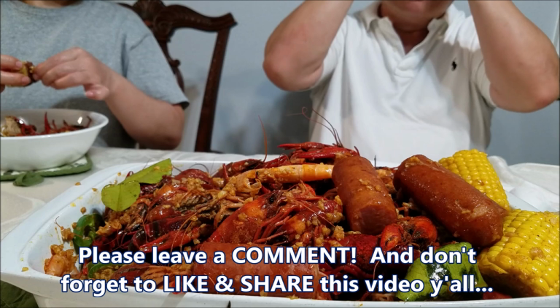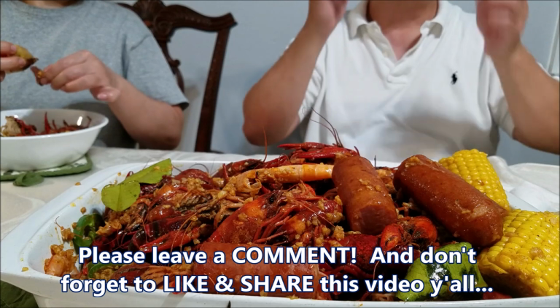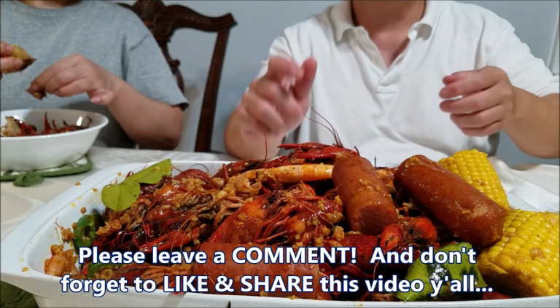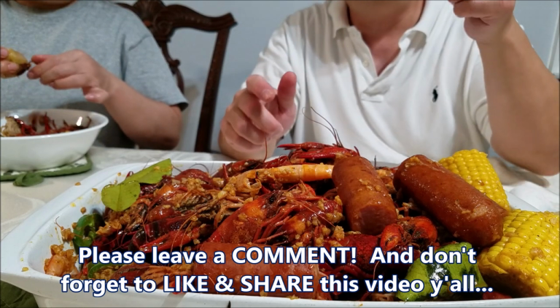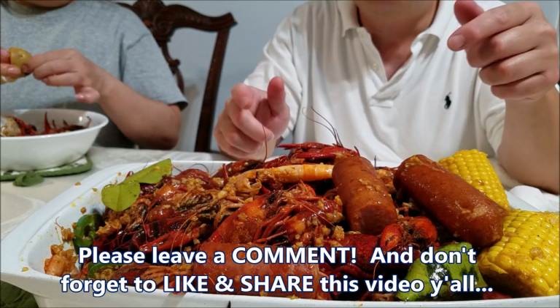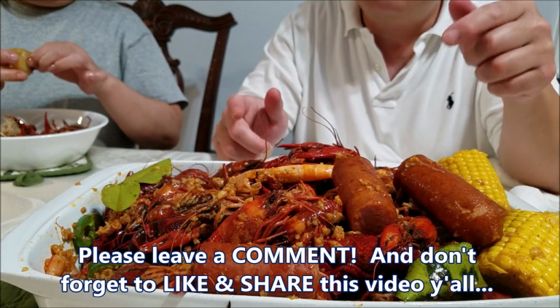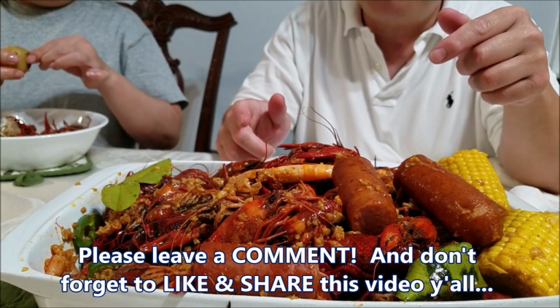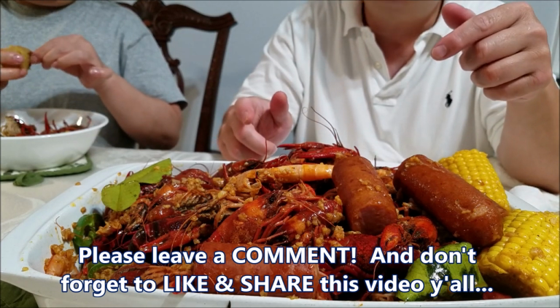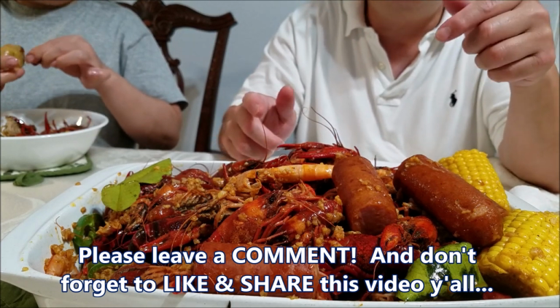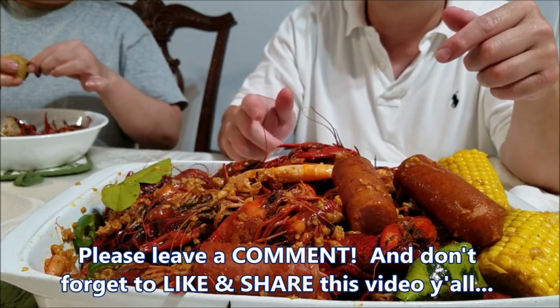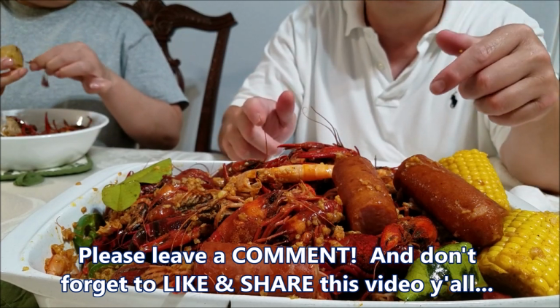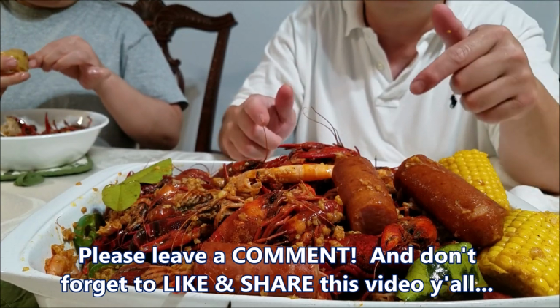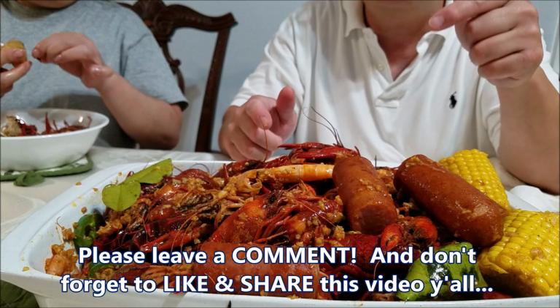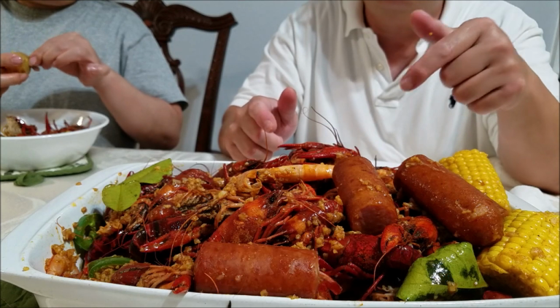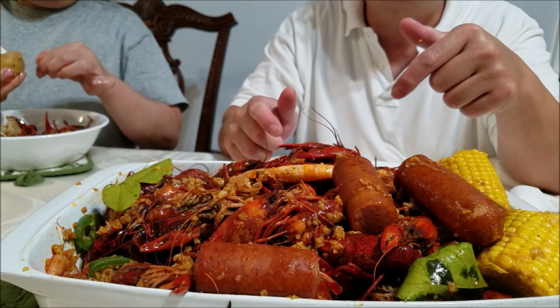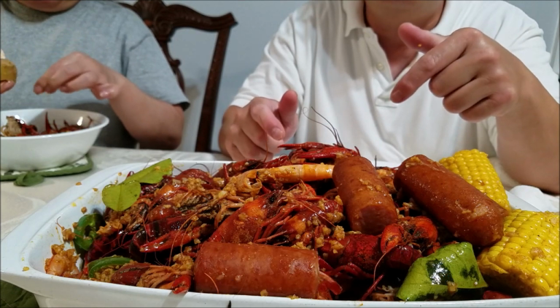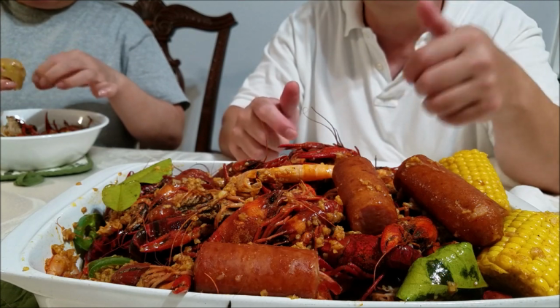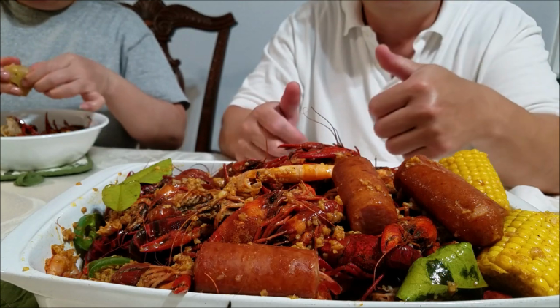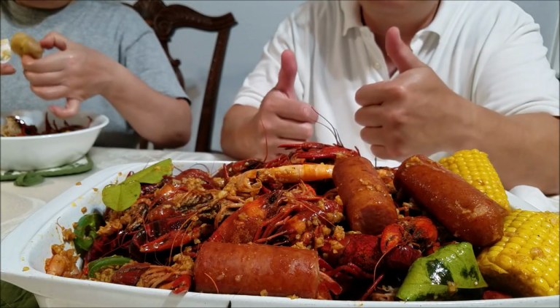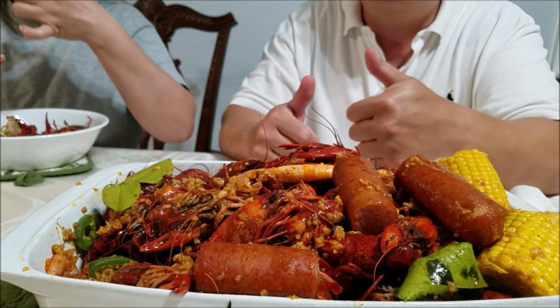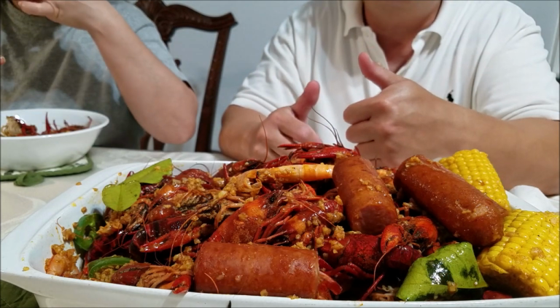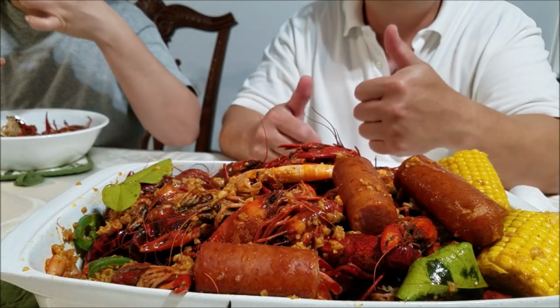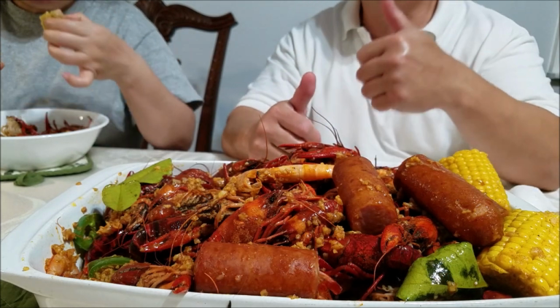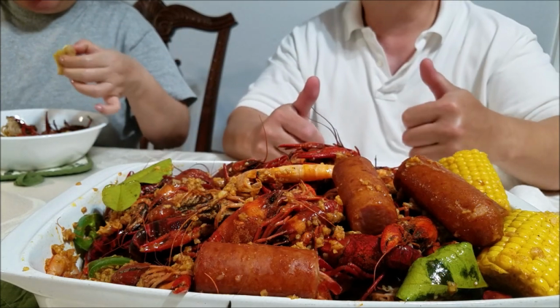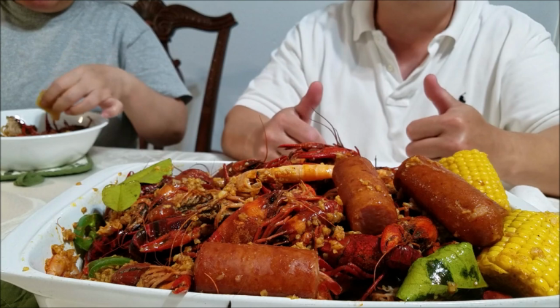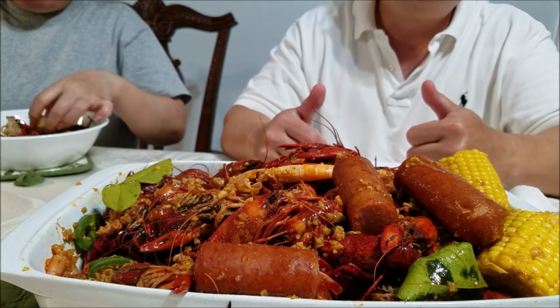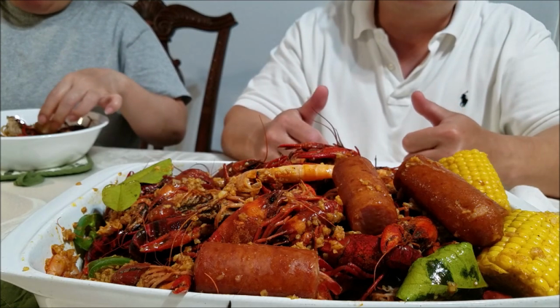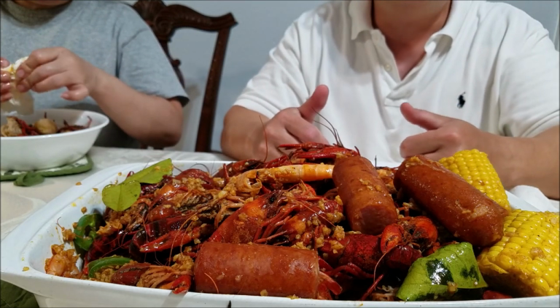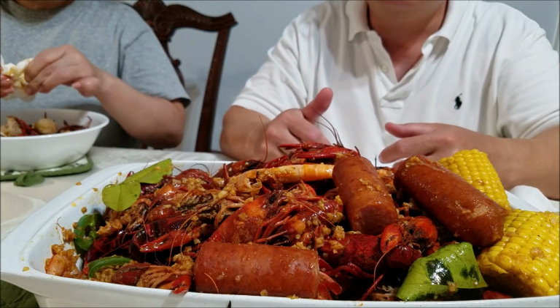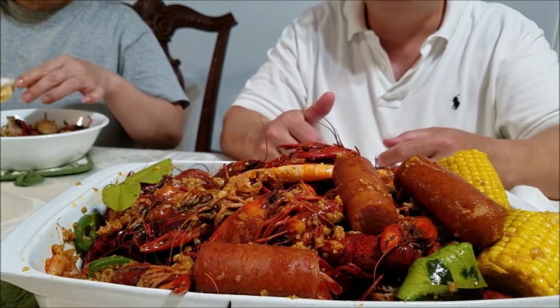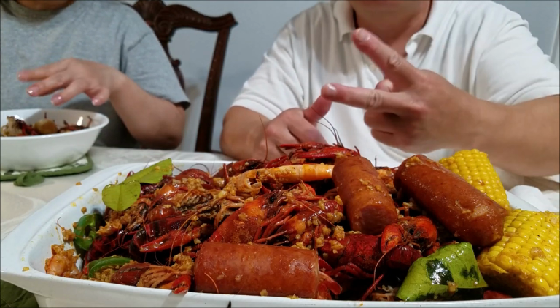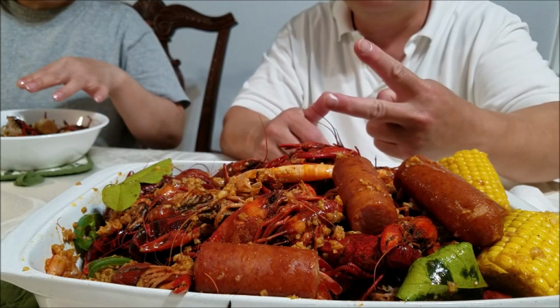All right guys, I hope you give this recipe a try. If you're new to the channel, don't forget to hit that subscribe button and always give this video a thumbs up. I appreciate you guys for watching — we'll see you guys in my next video. Peace.